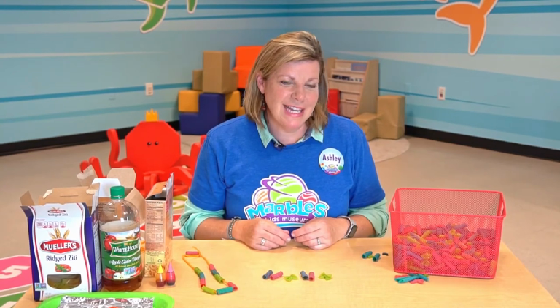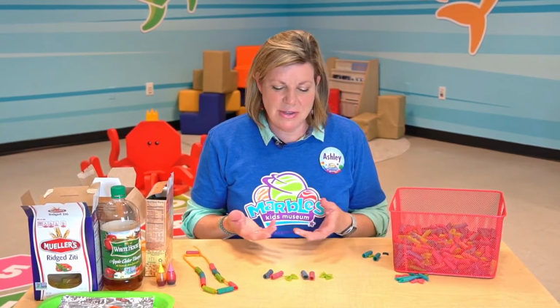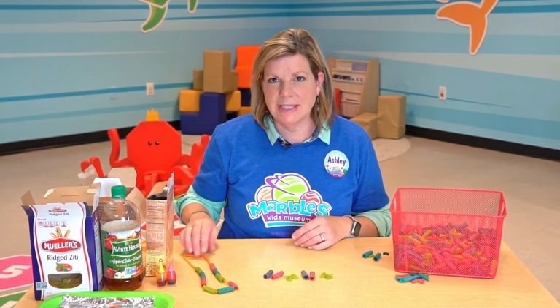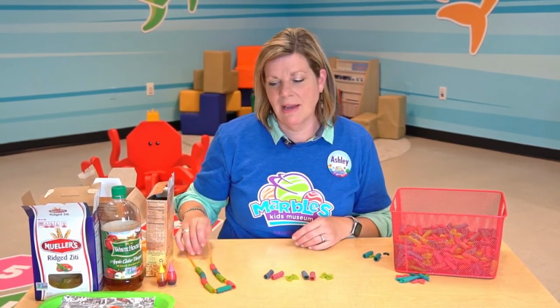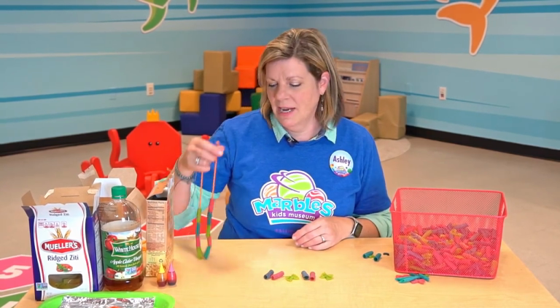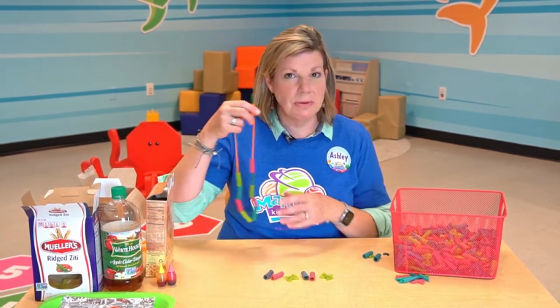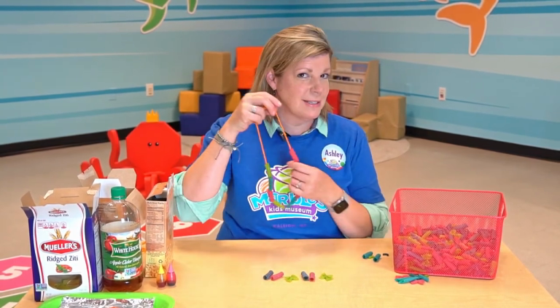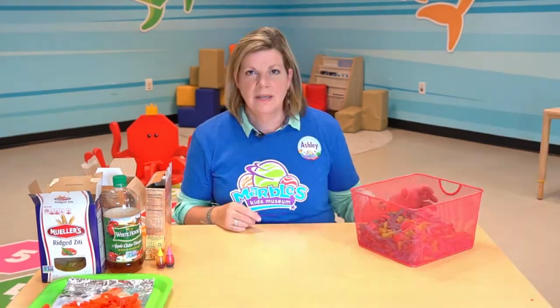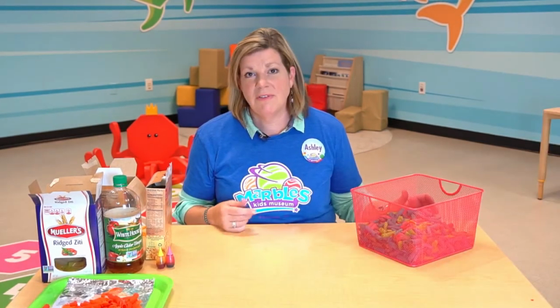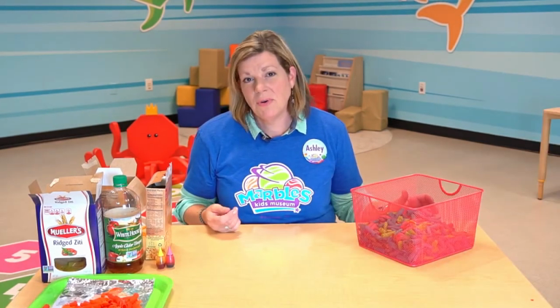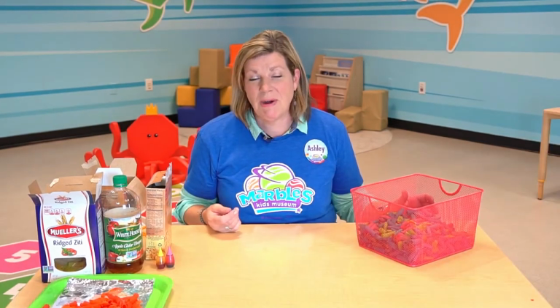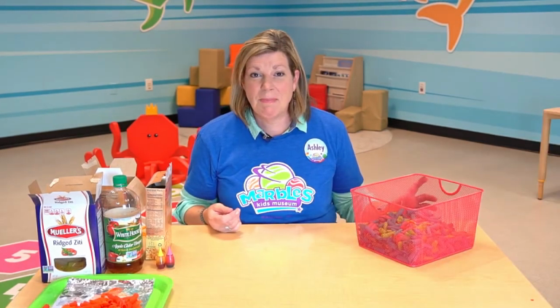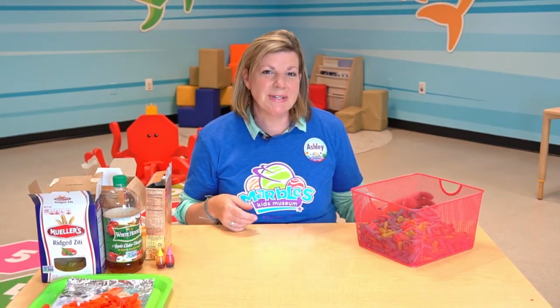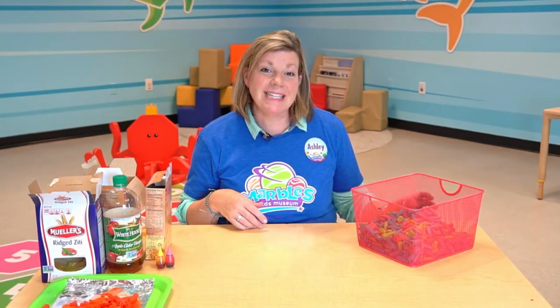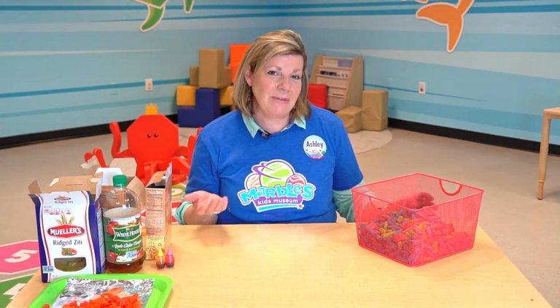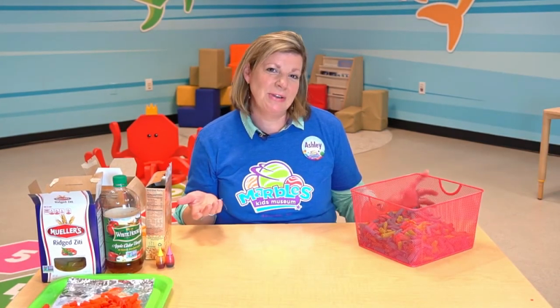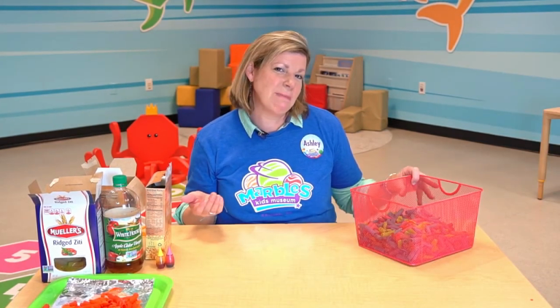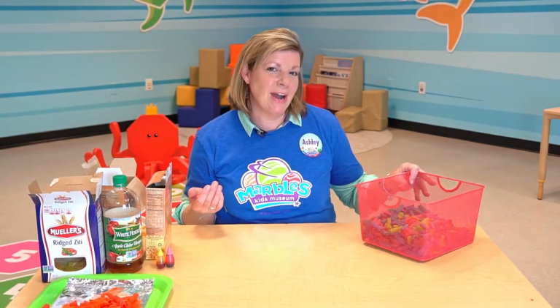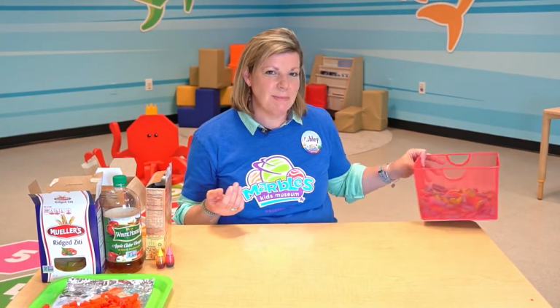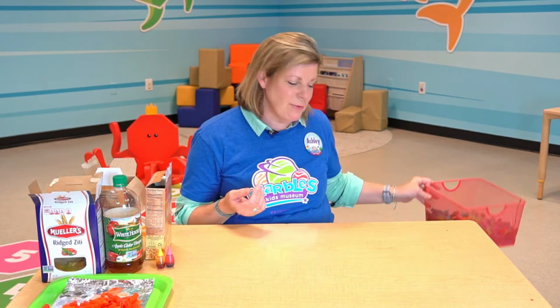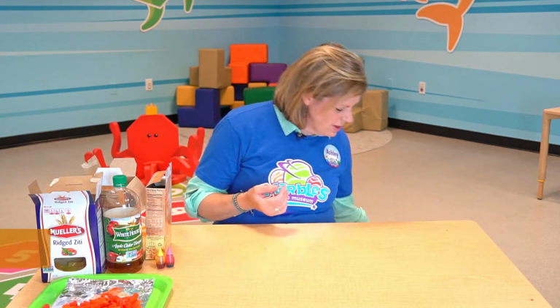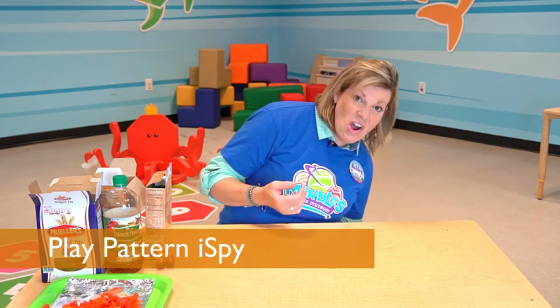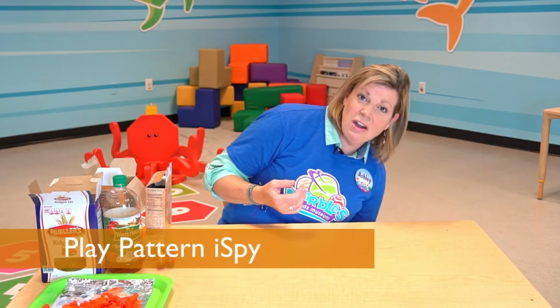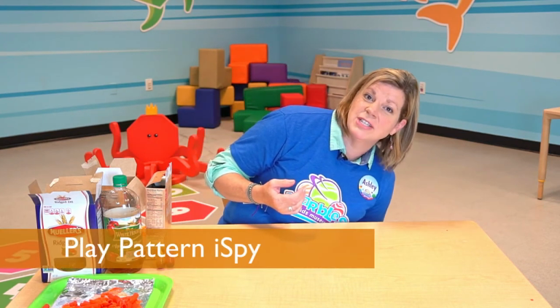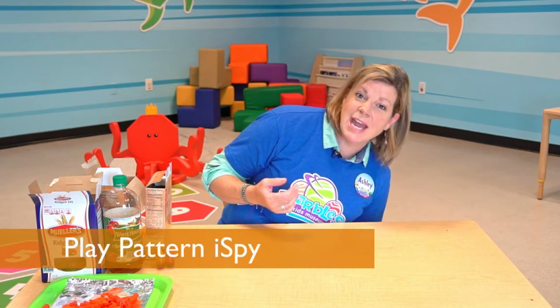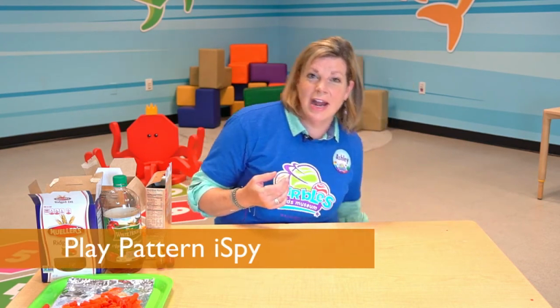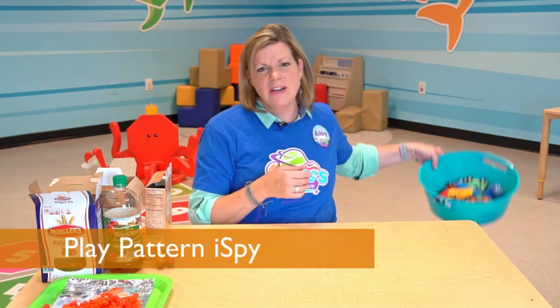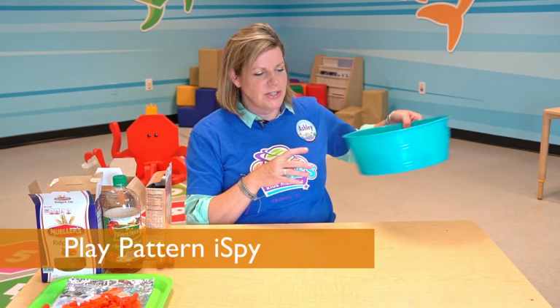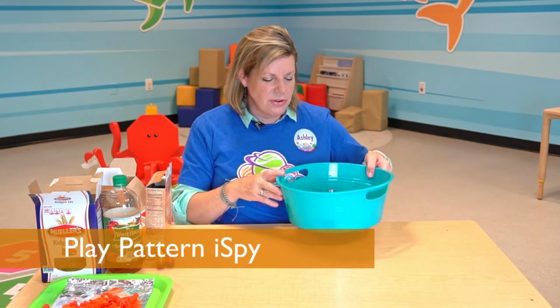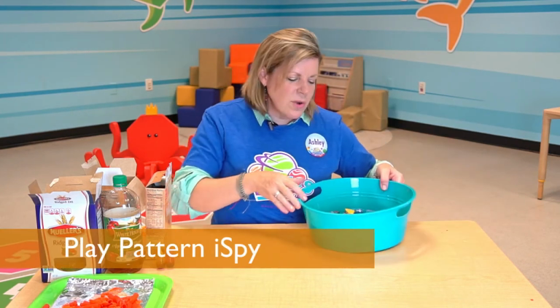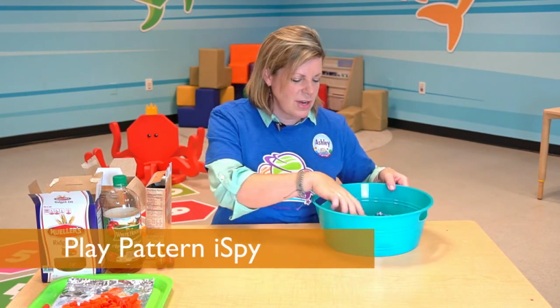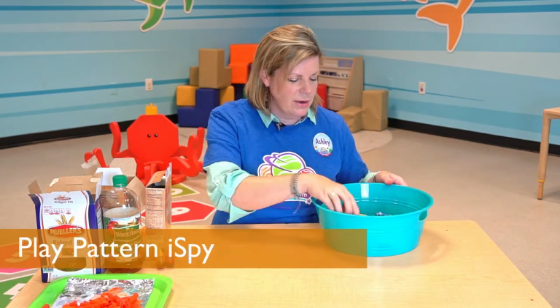I can even use this to make necklaces or bracelets. If you don't want to use pasta, patterns can be seen anywhere. You can play pattern I spy when you're in the car or just hanging out in your house. You can also go through your toys and create patterns.